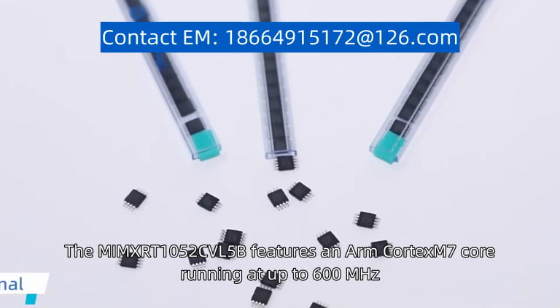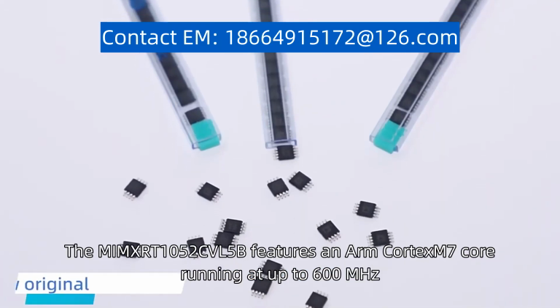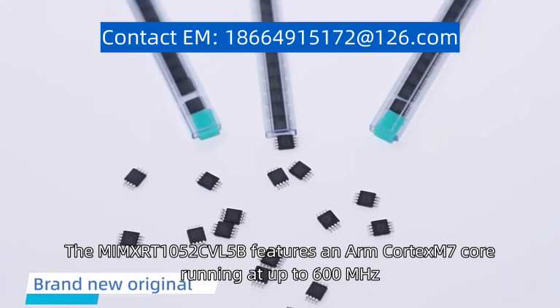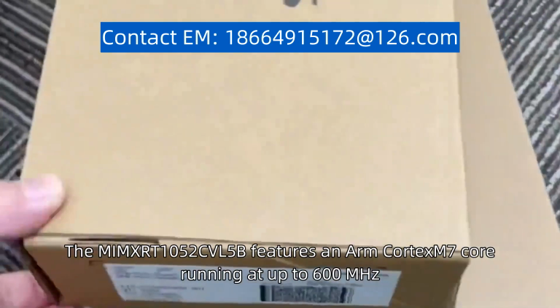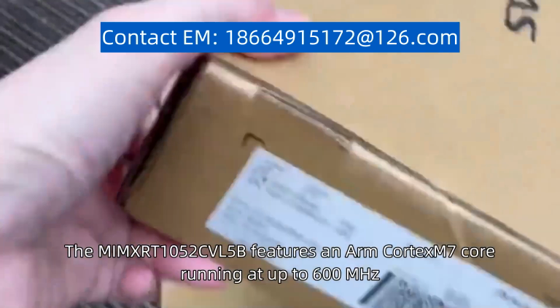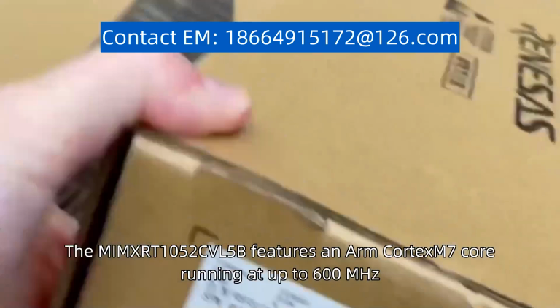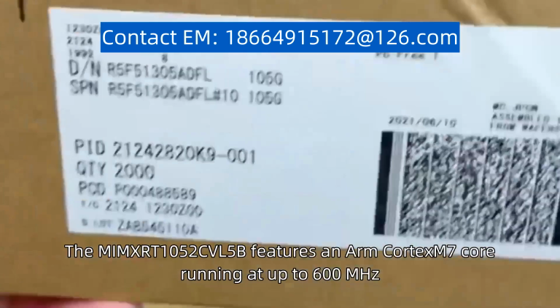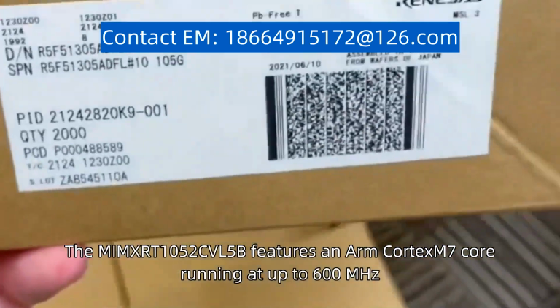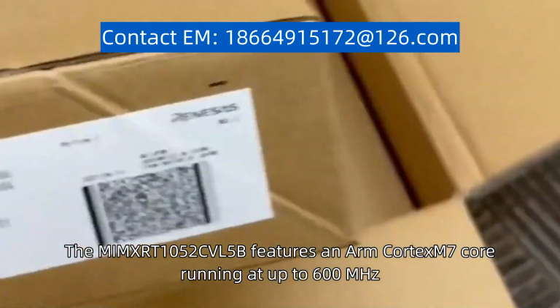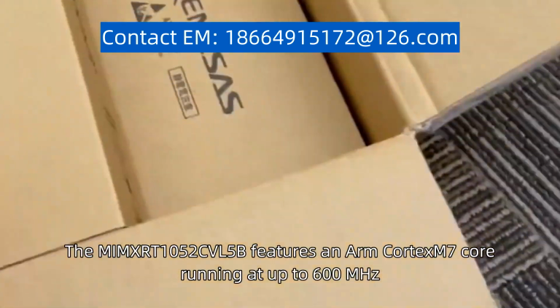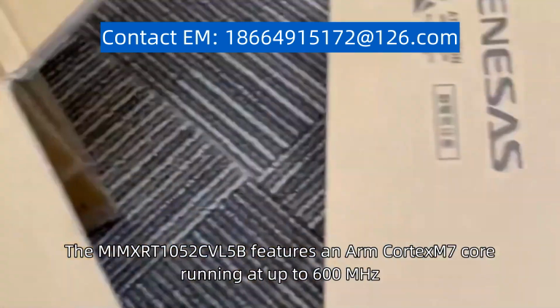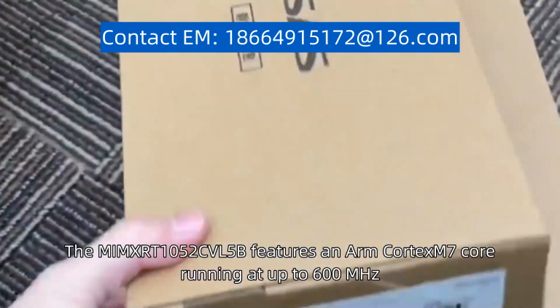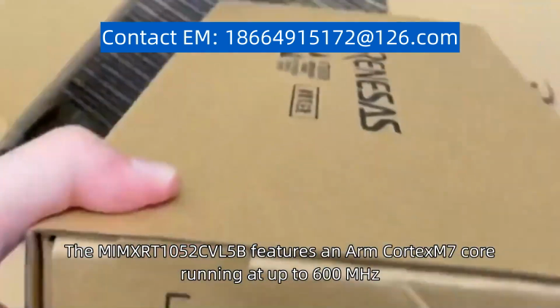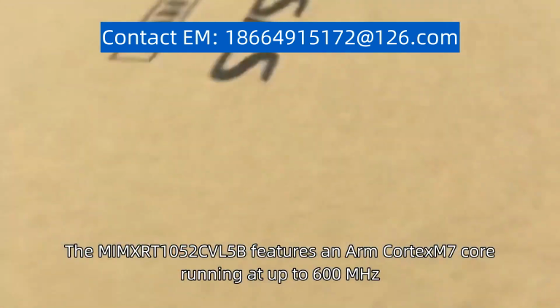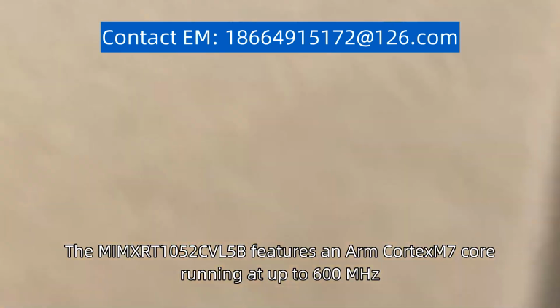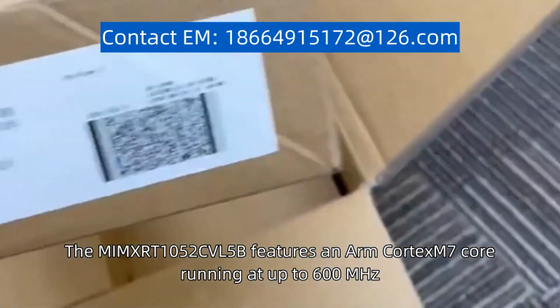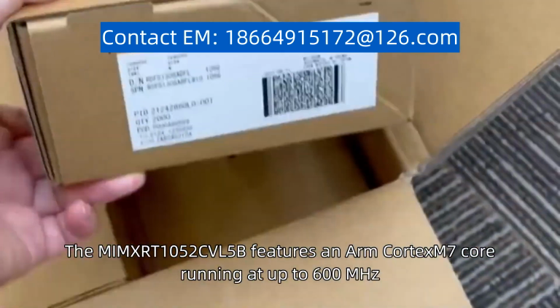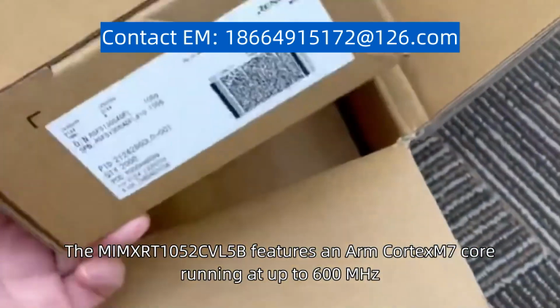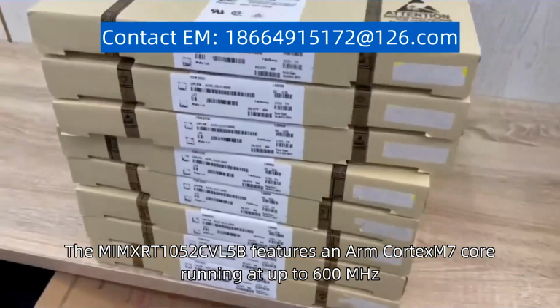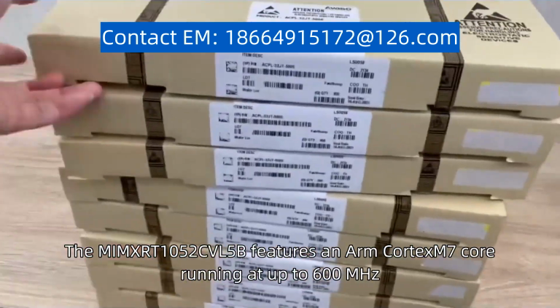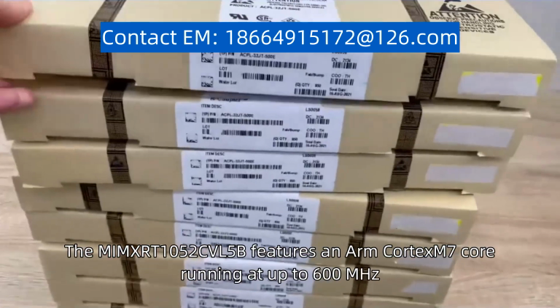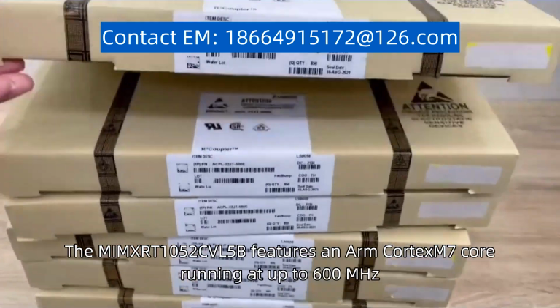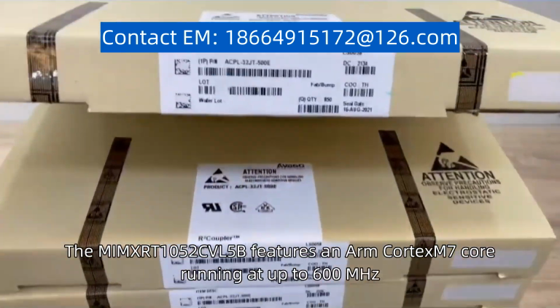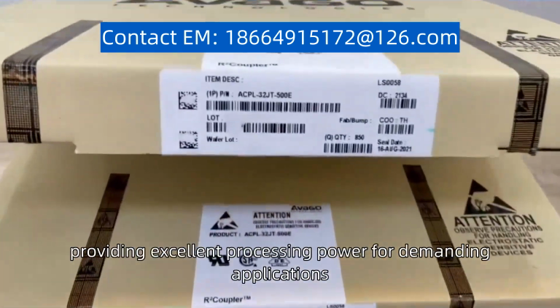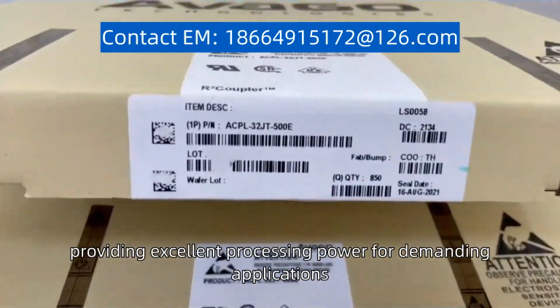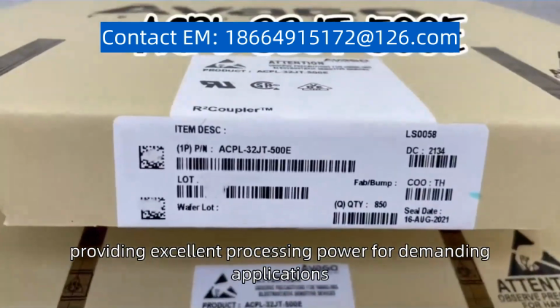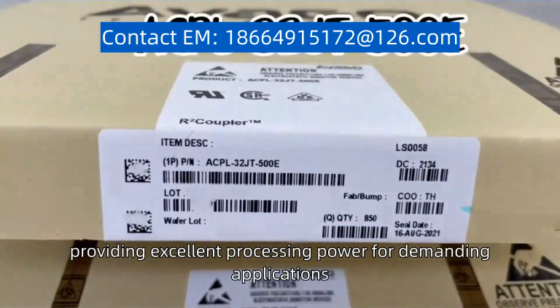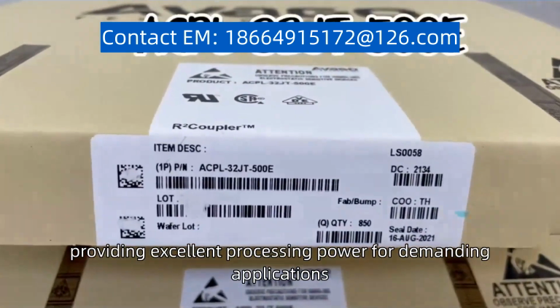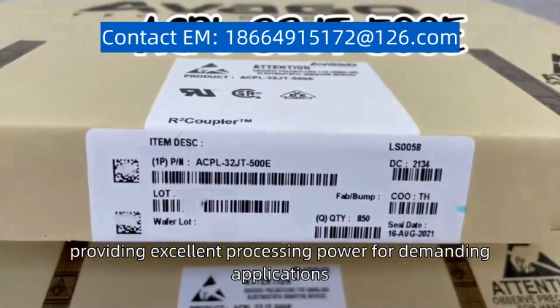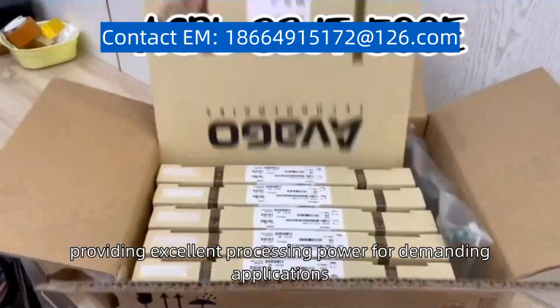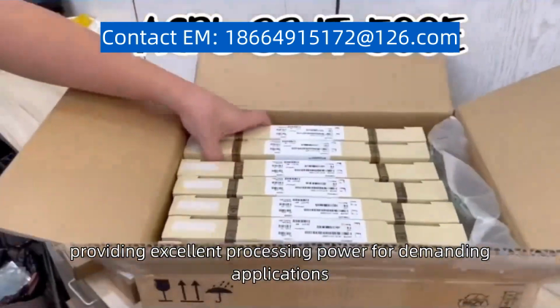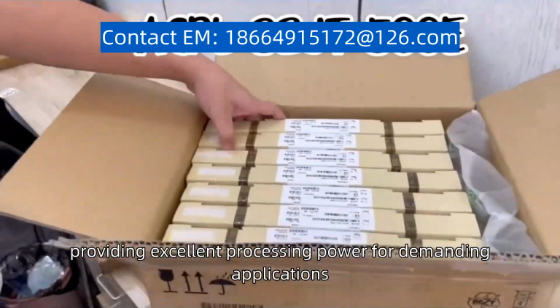The MIMXRT1052CVL5B features an ARM Cortex-M7 core running at up to 600 MHz, providing excellent processing power for demanding applications.